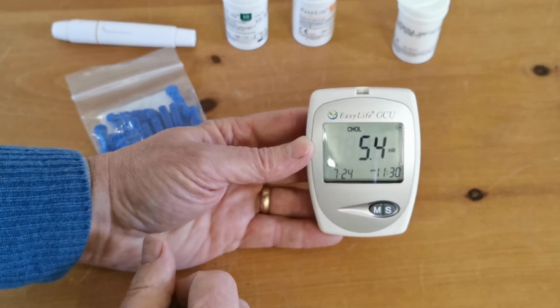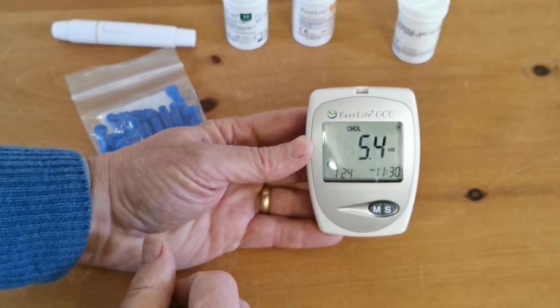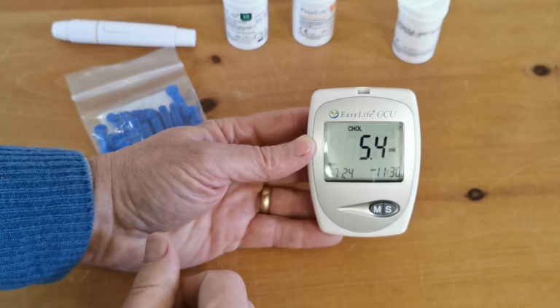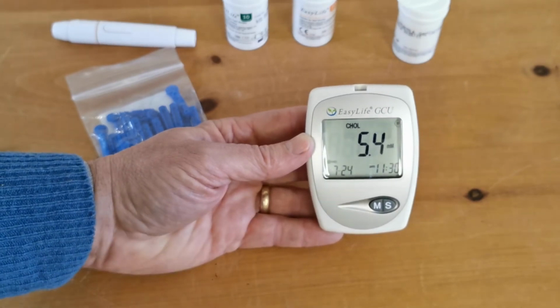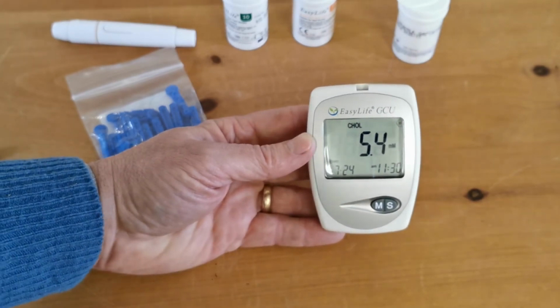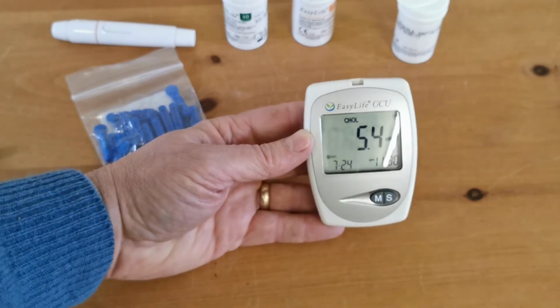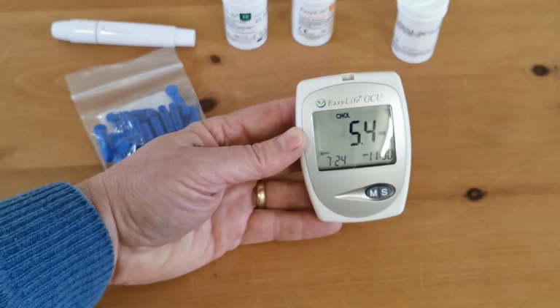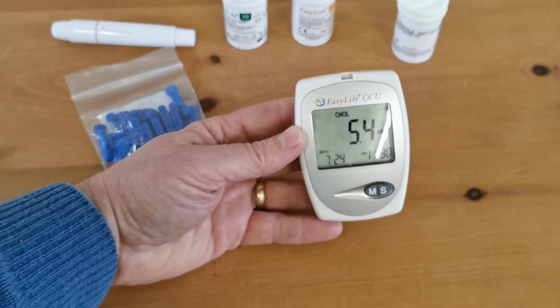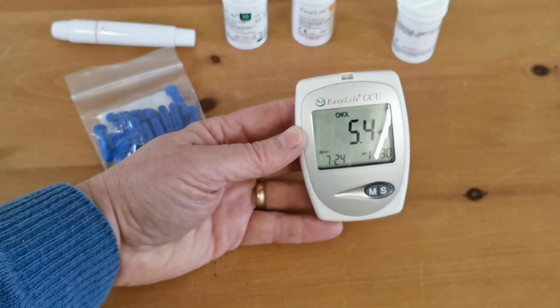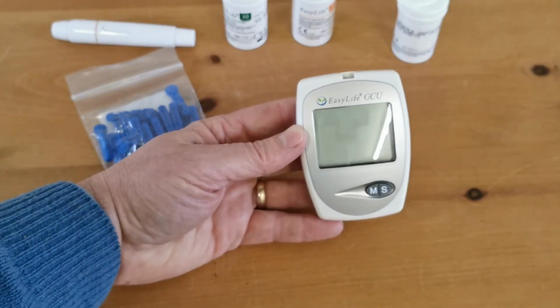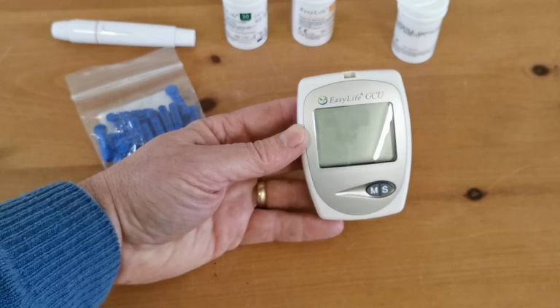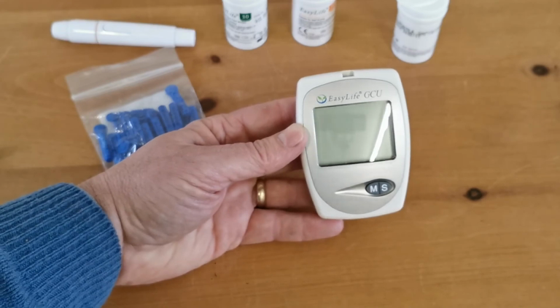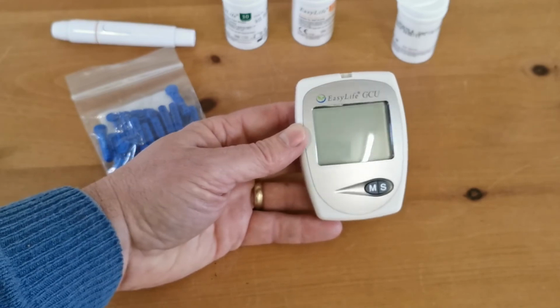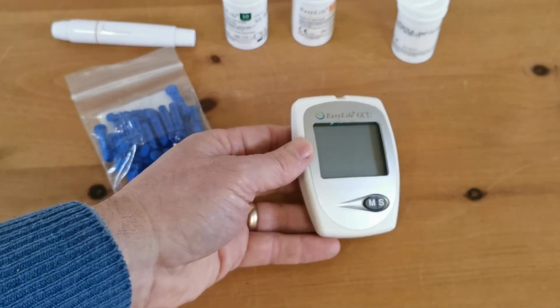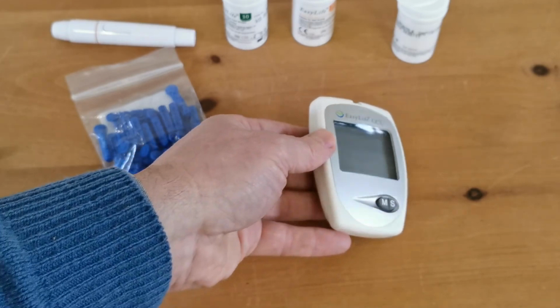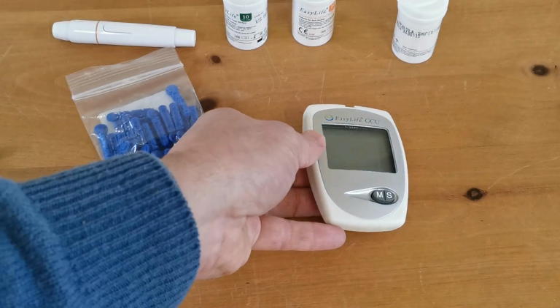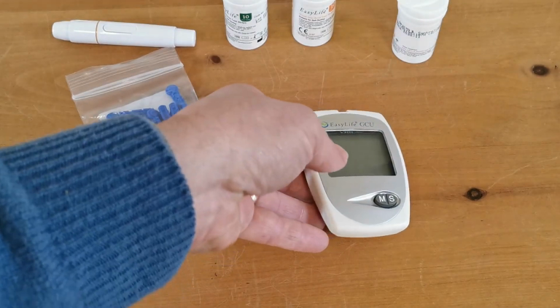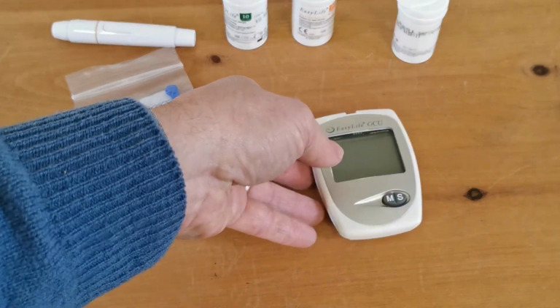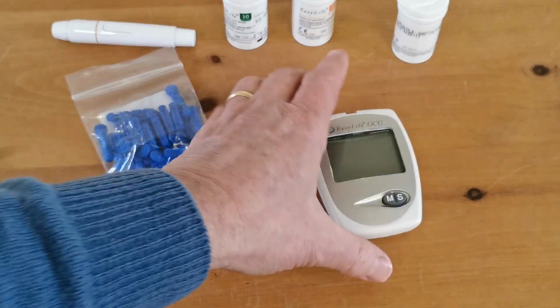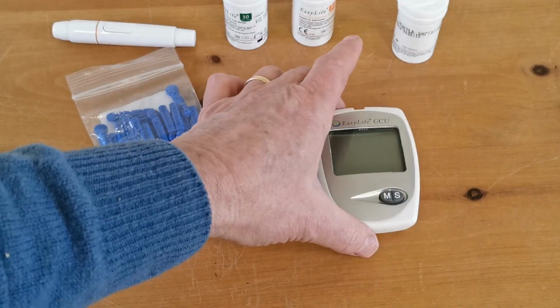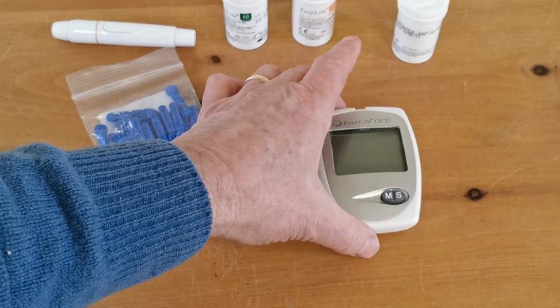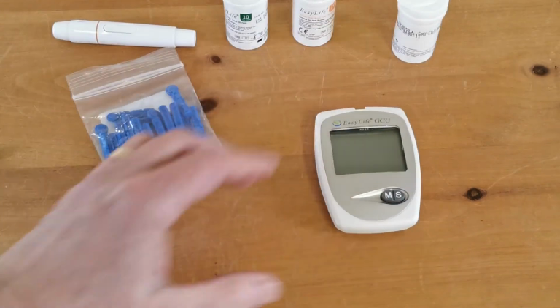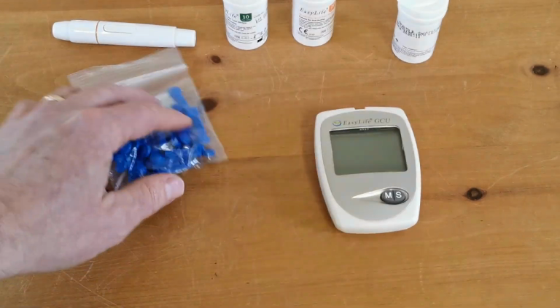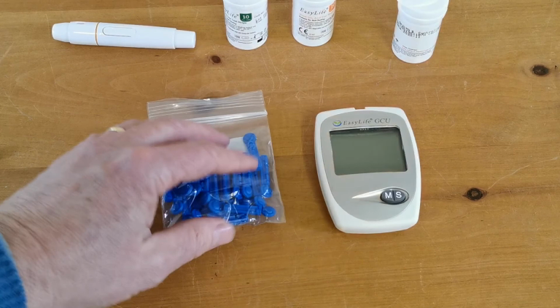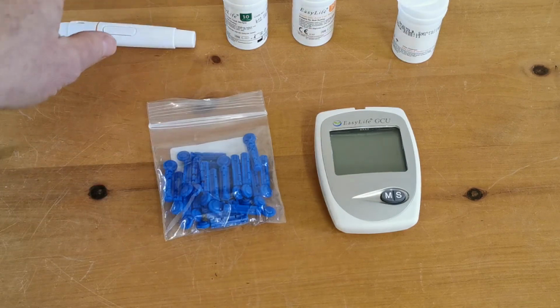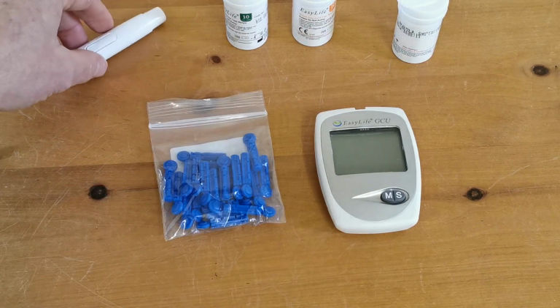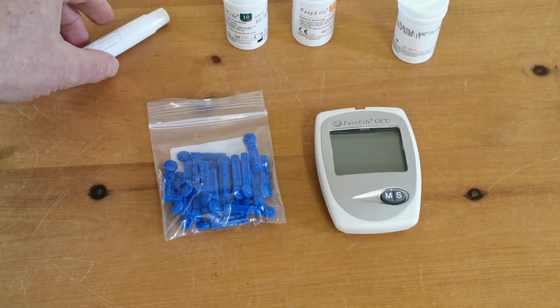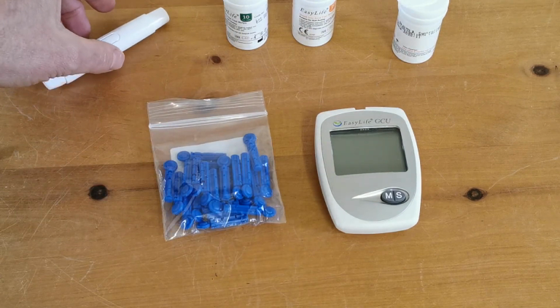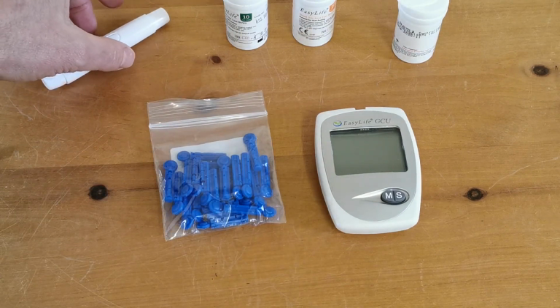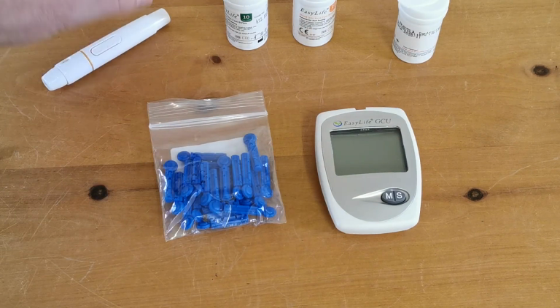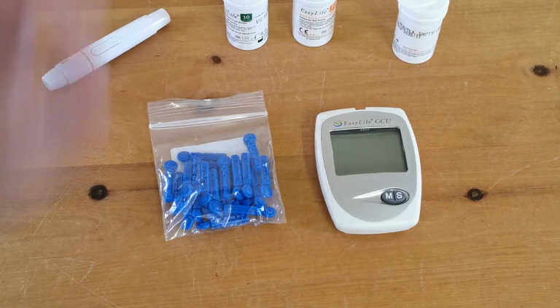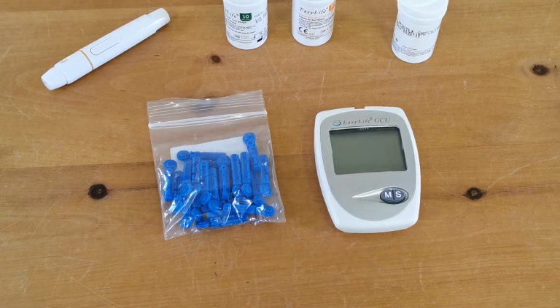So a very nice little onboard memory system built into this meter, which again is an additional plus feature if you're considering buying it in the first place. Okay, thank you.